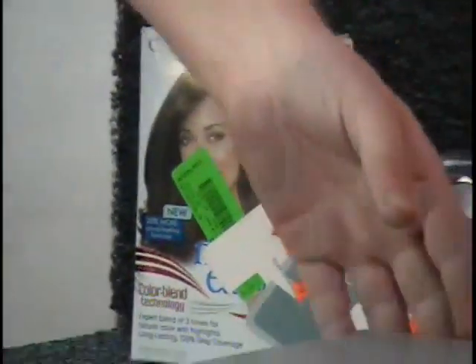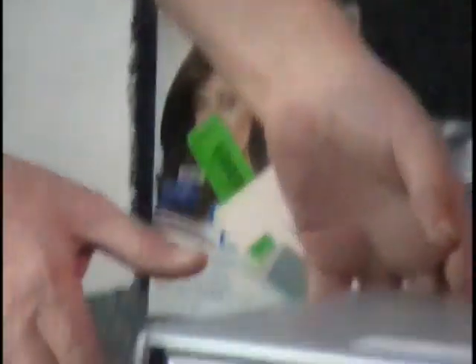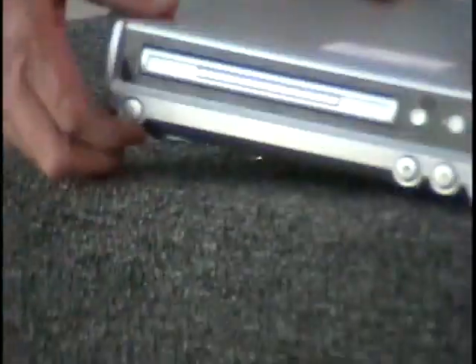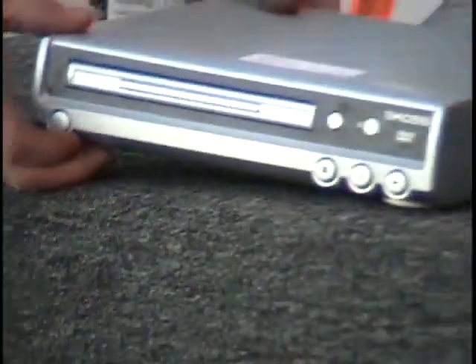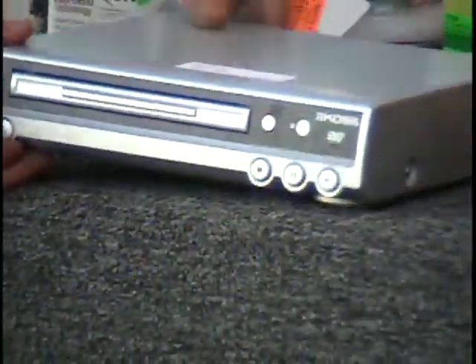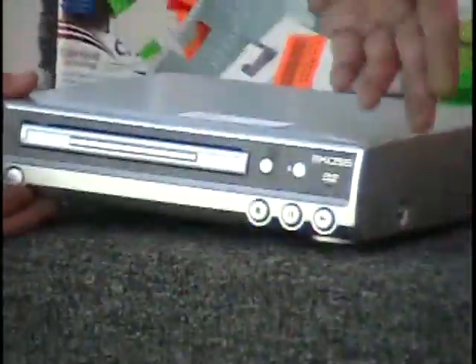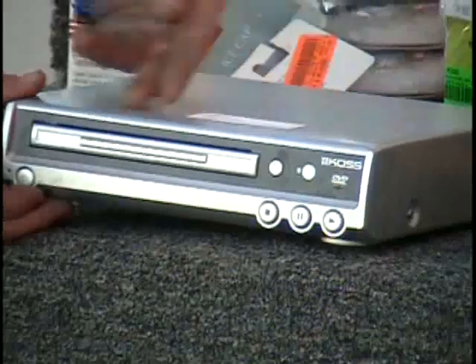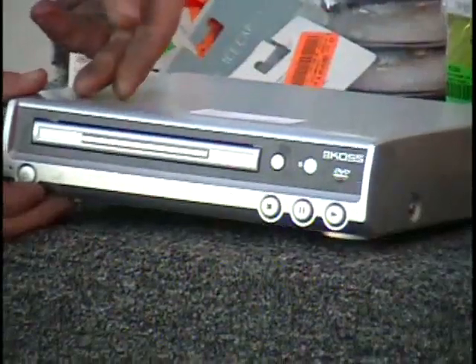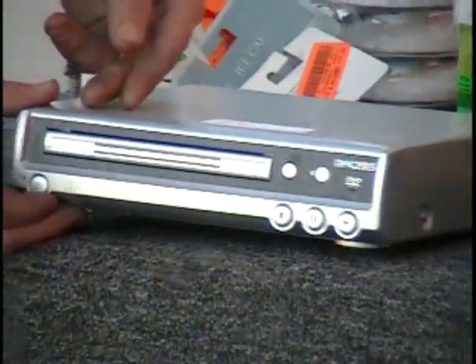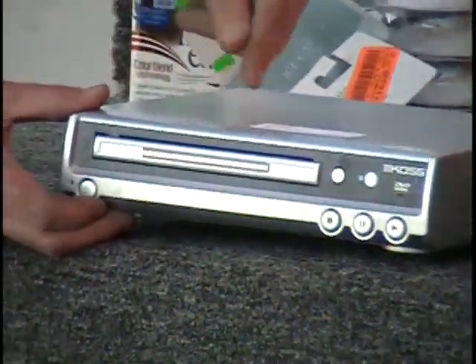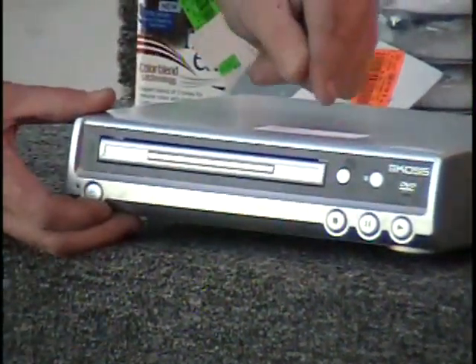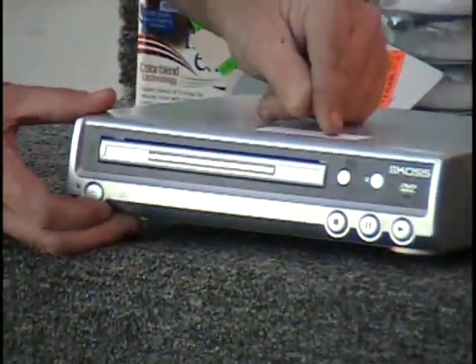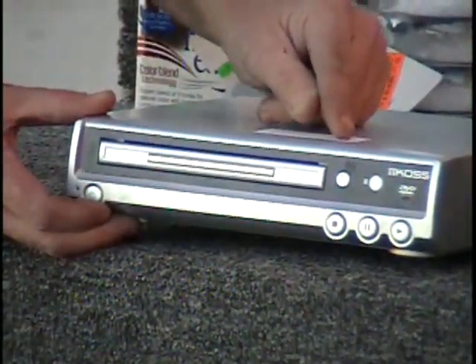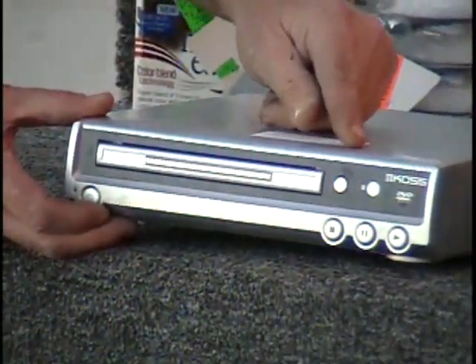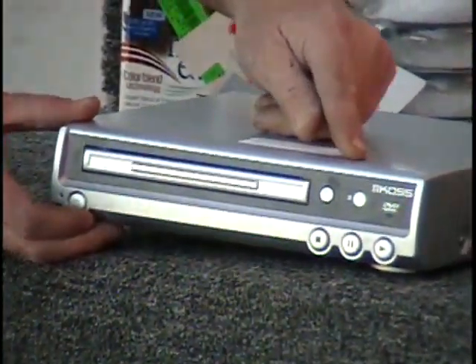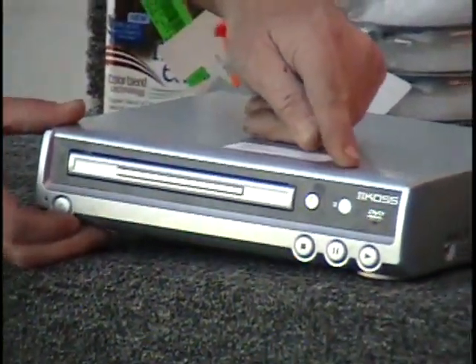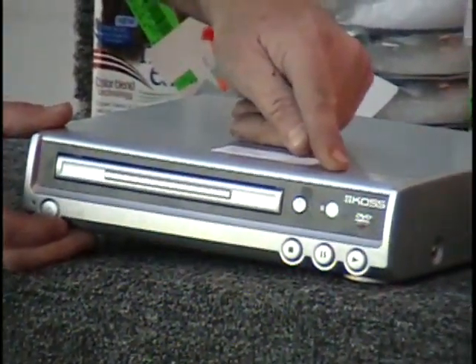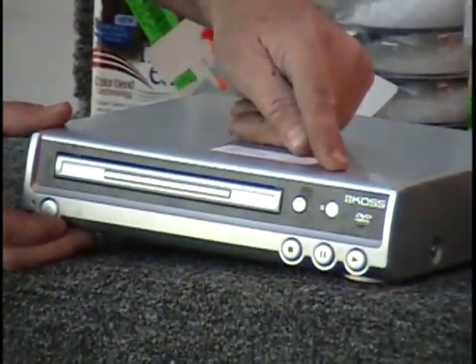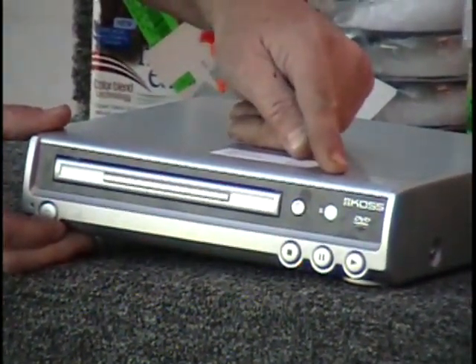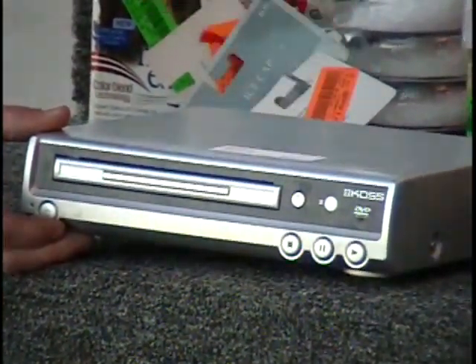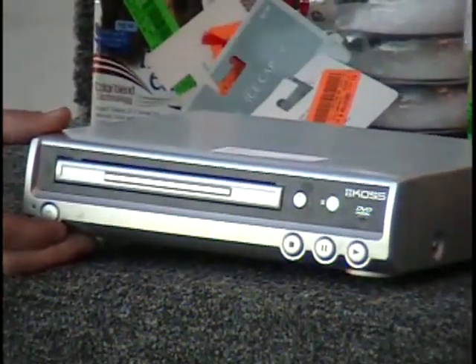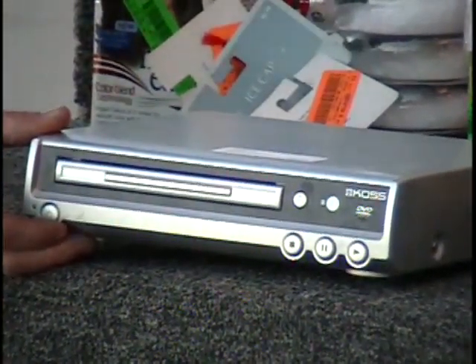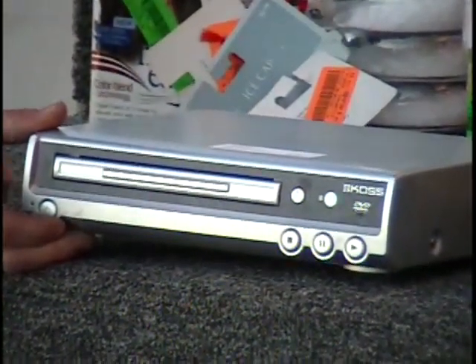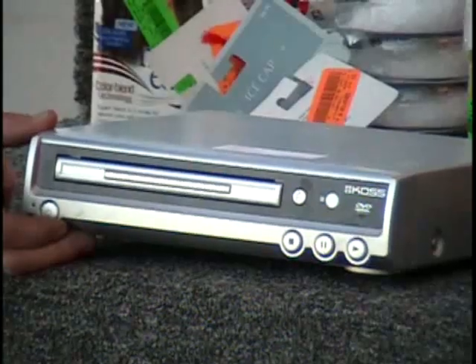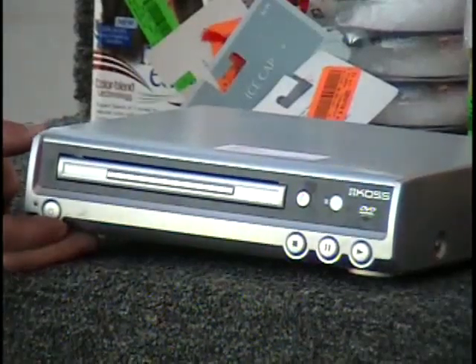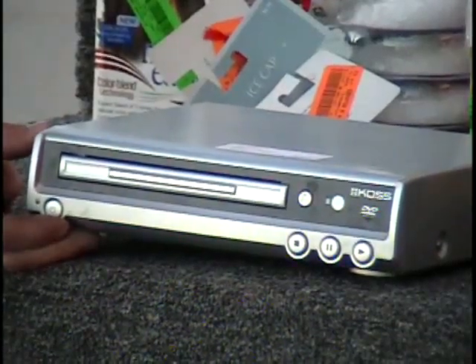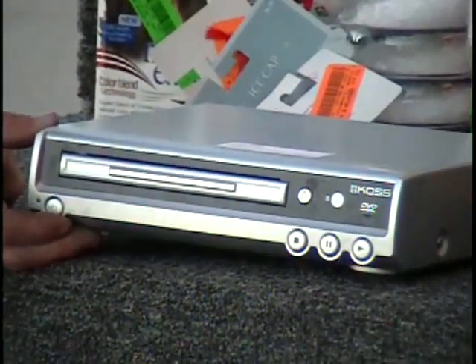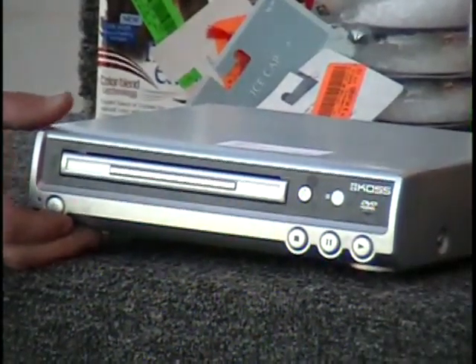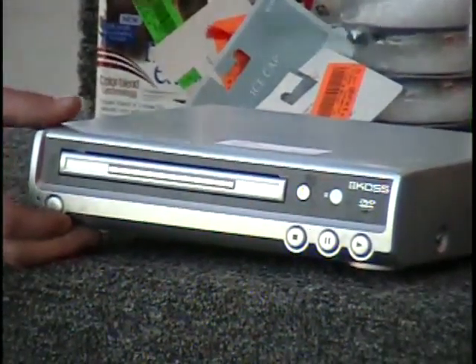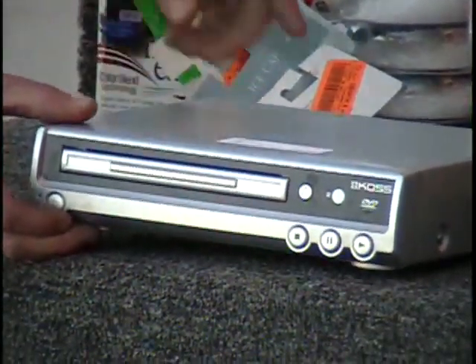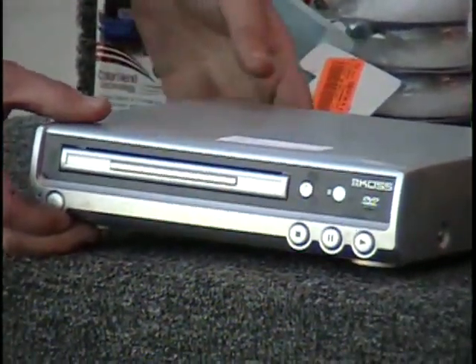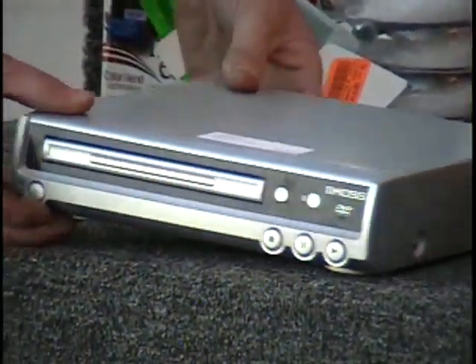I've got a DVD player for you. This is a small size, it'll also play MP3s and CDs. It's a $40 retail price, I do not have the remote.